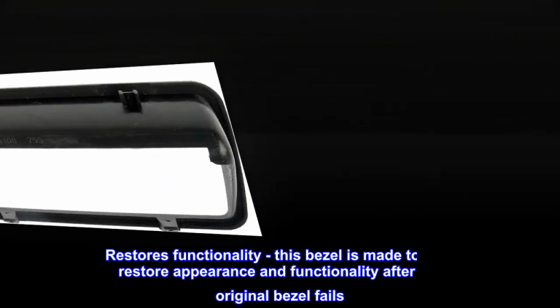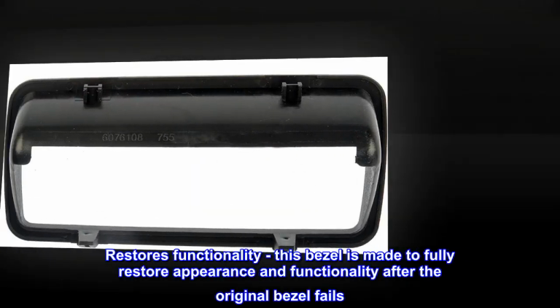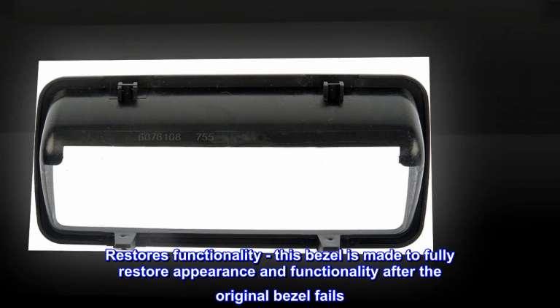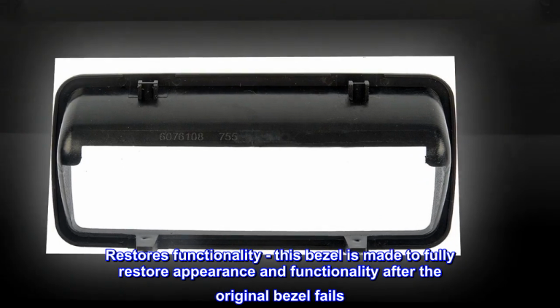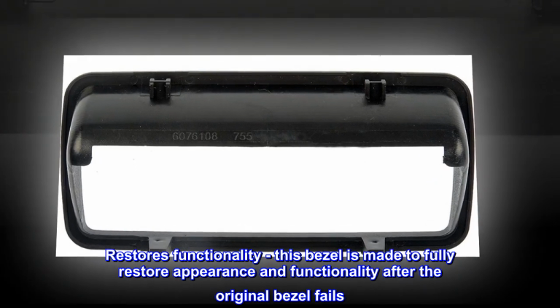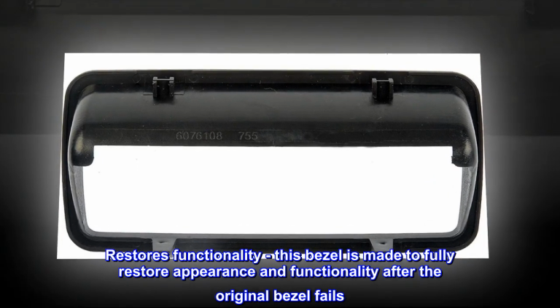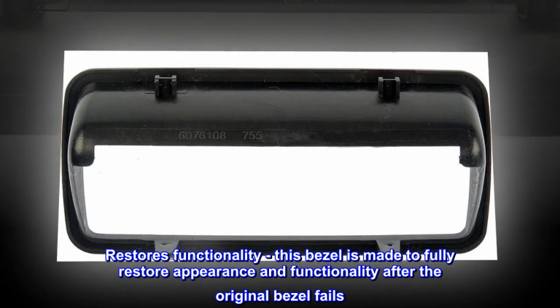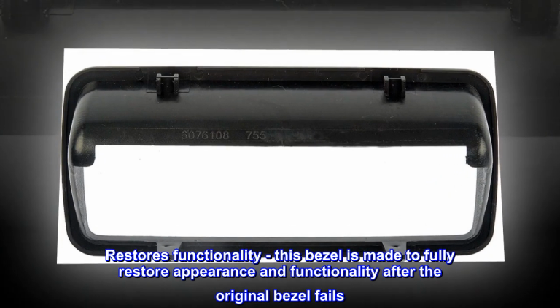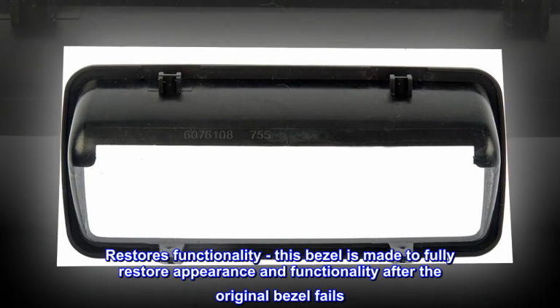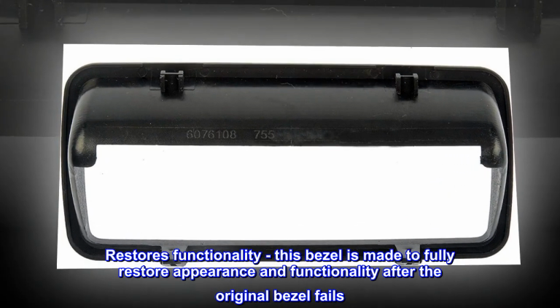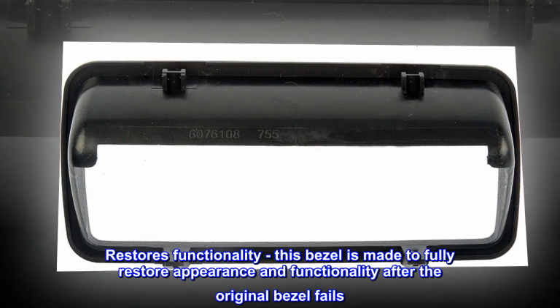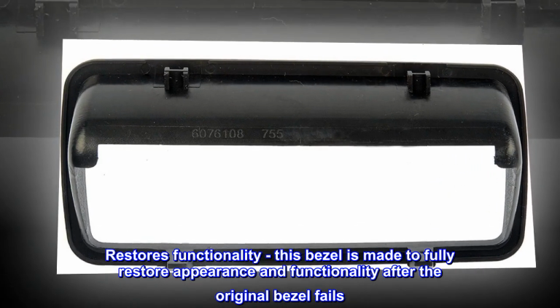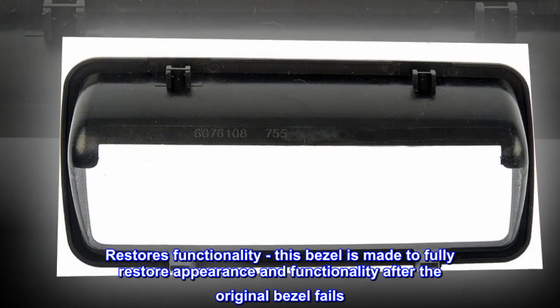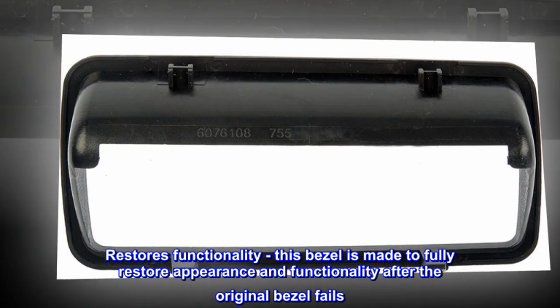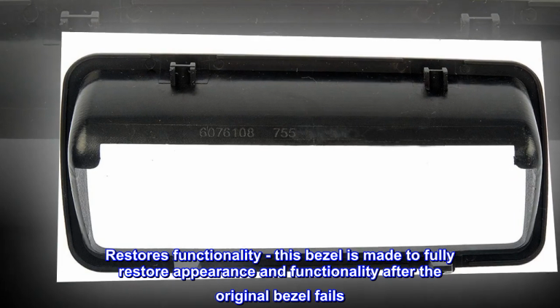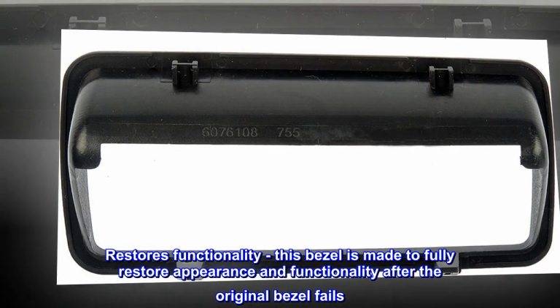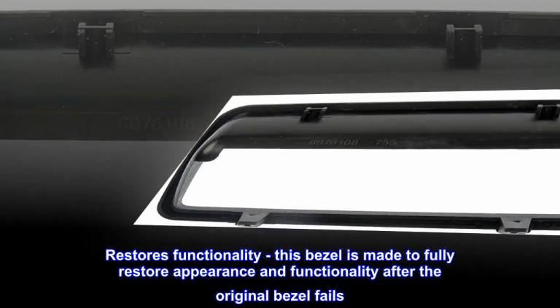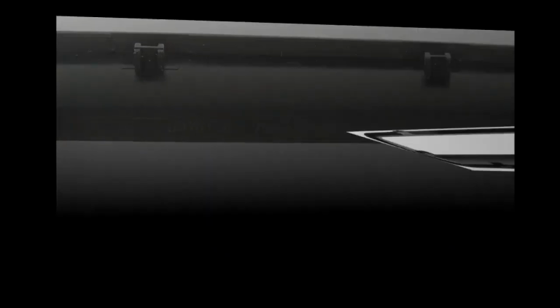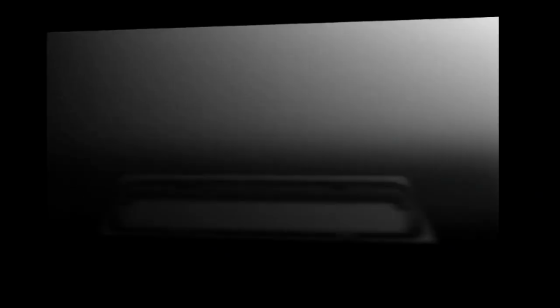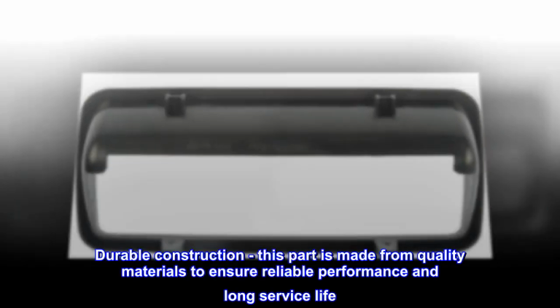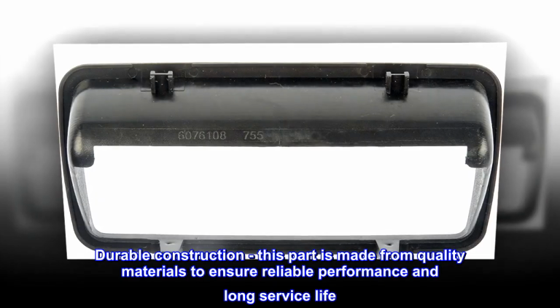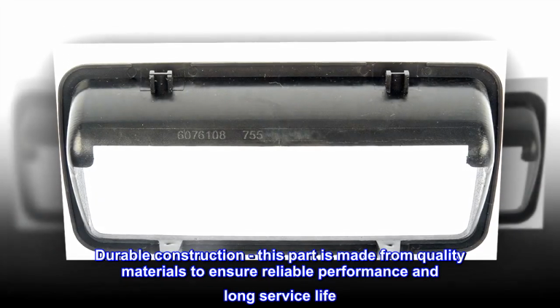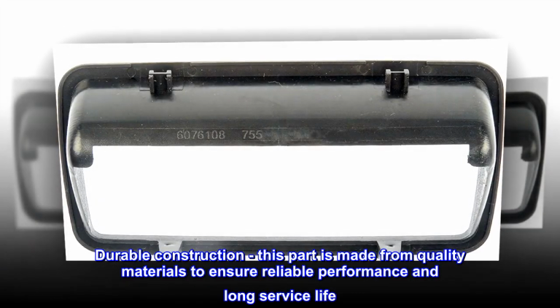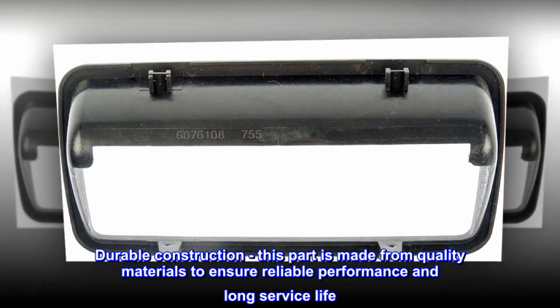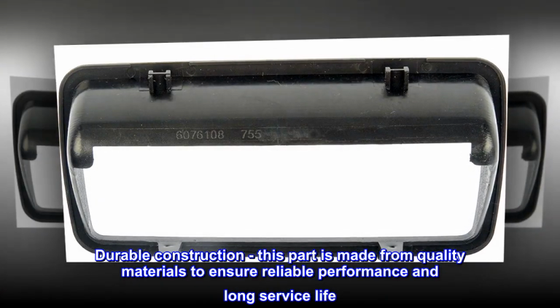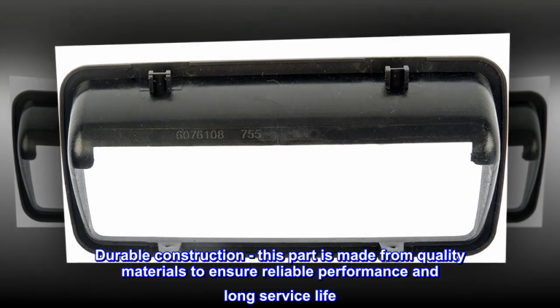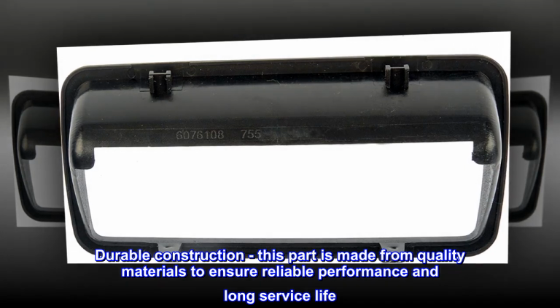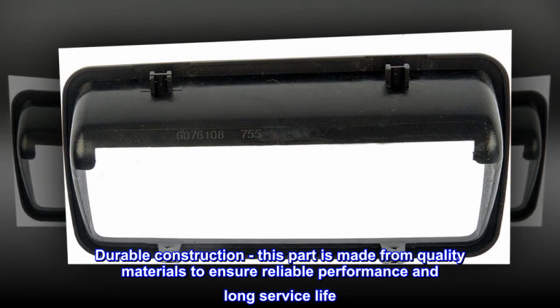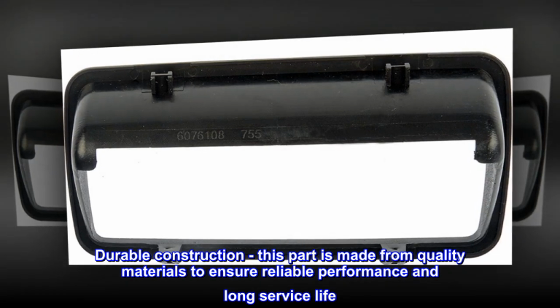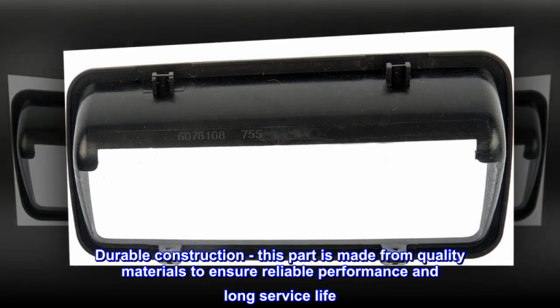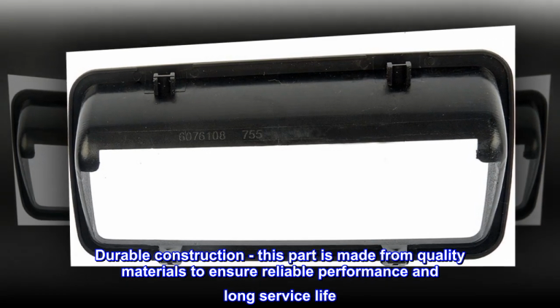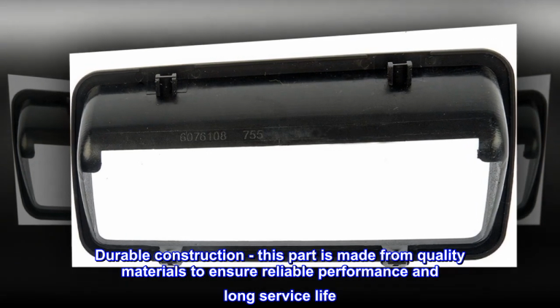Restores Functionality – This bezel is made to fully restore appearance and functionality after the original bezel fails. Durable Construction – This part is made from quality materials to ensure reliable performance and long service life.